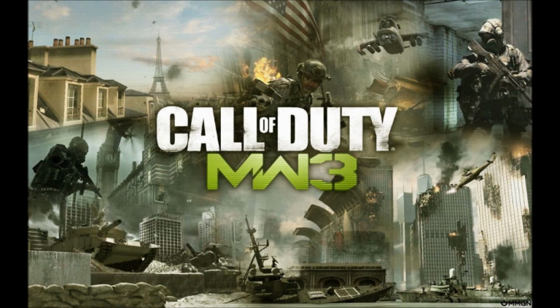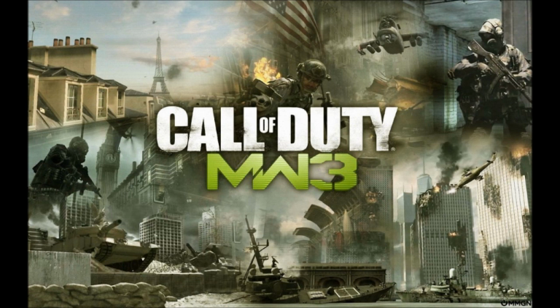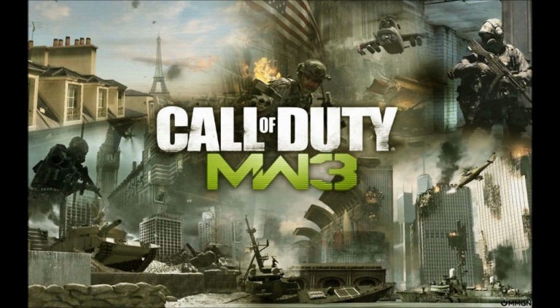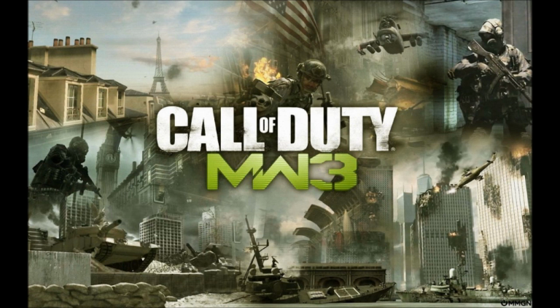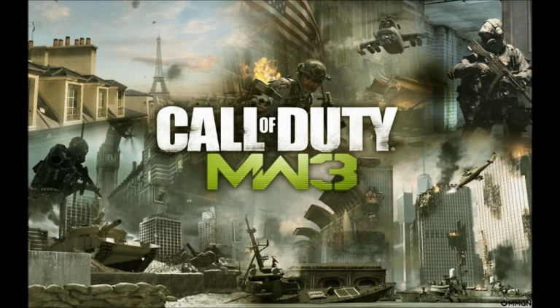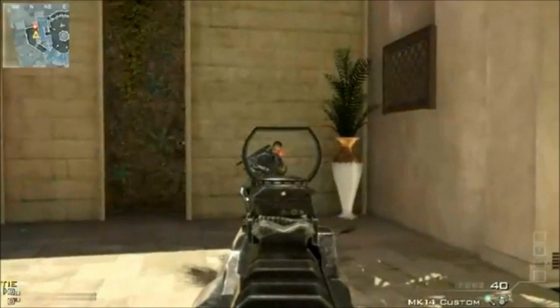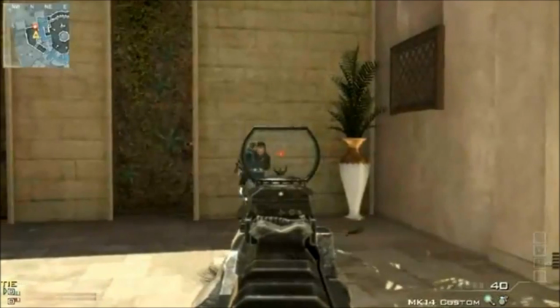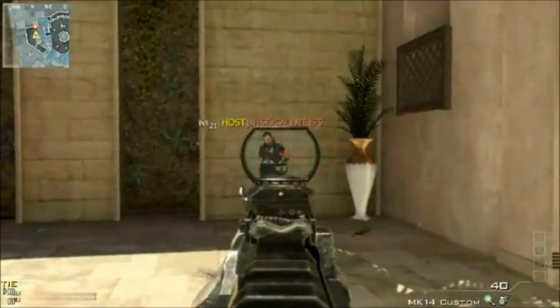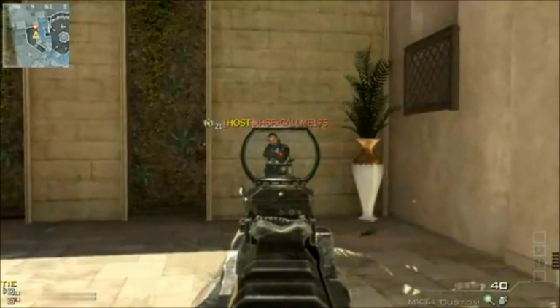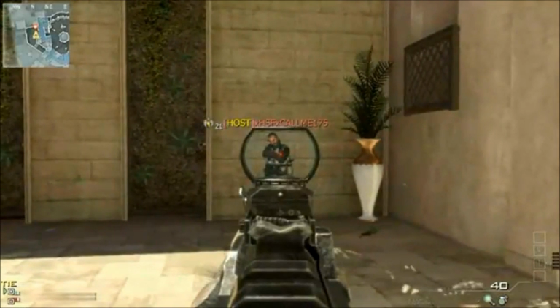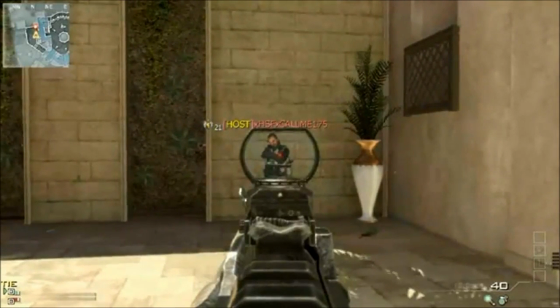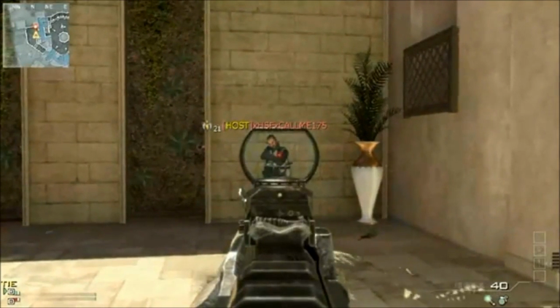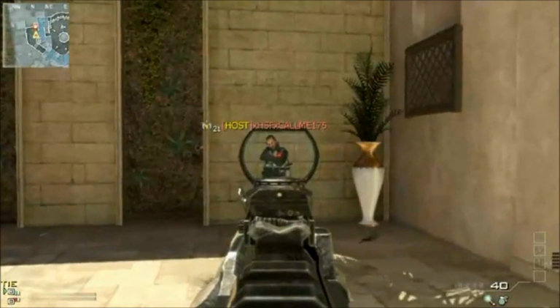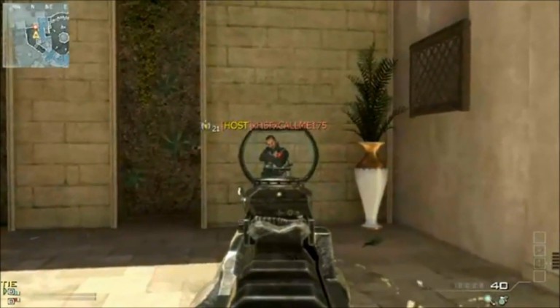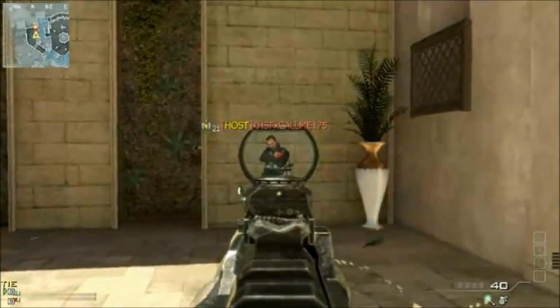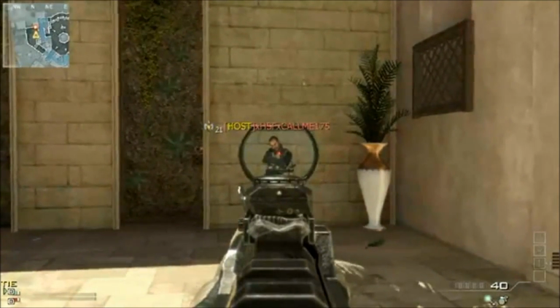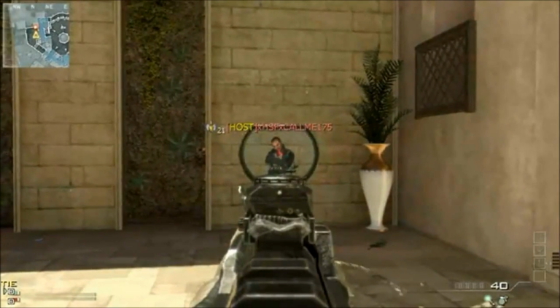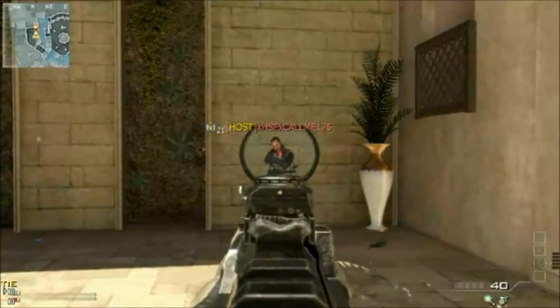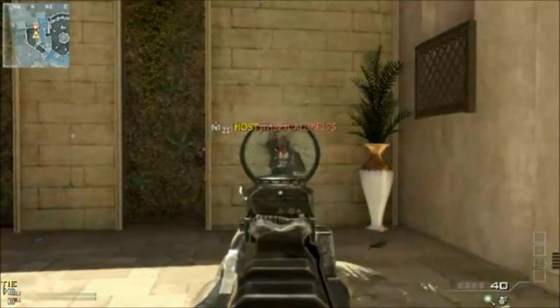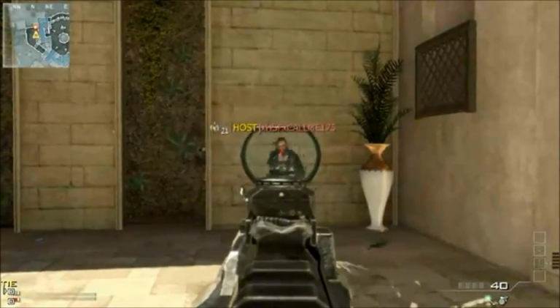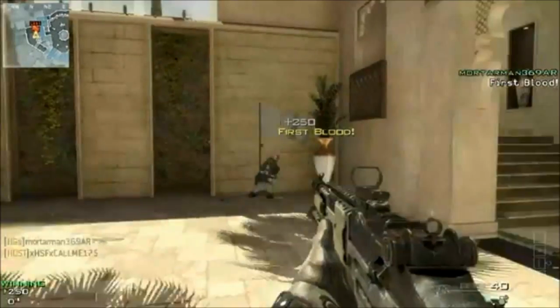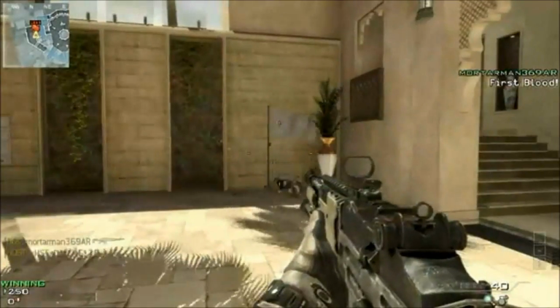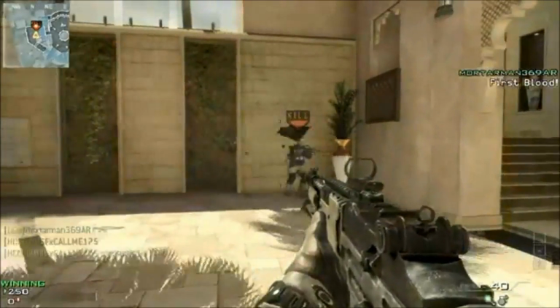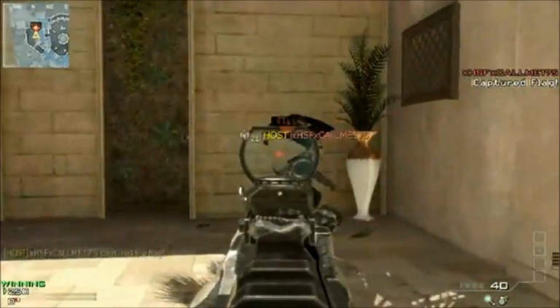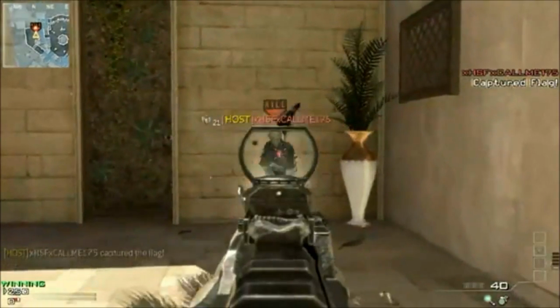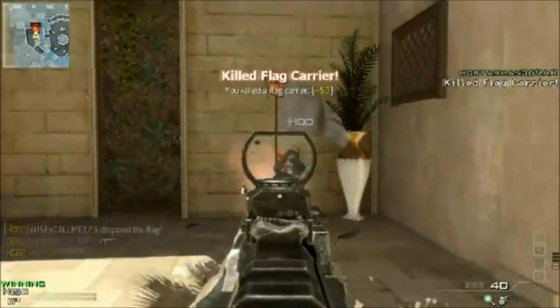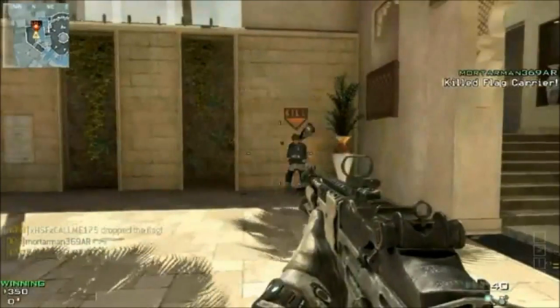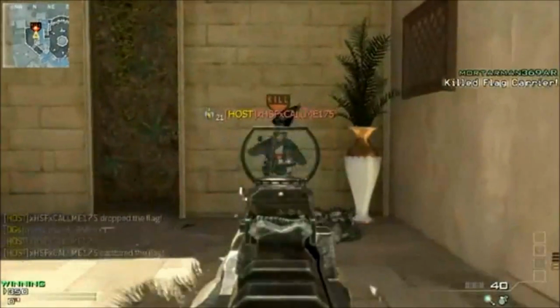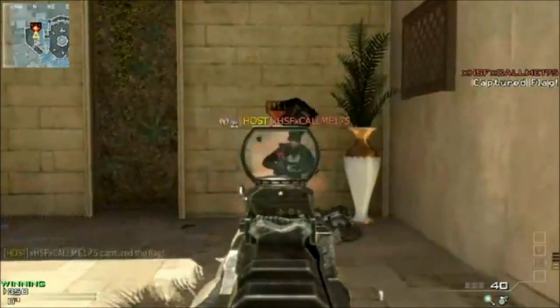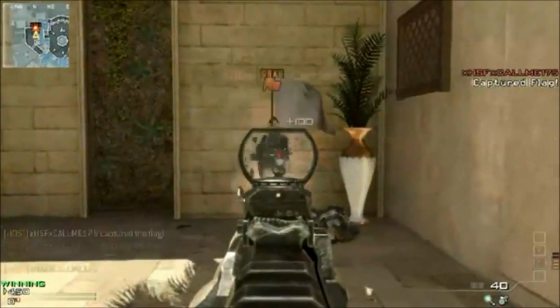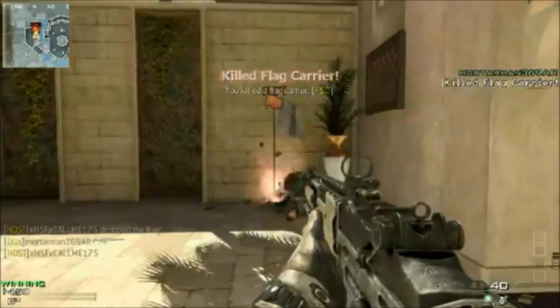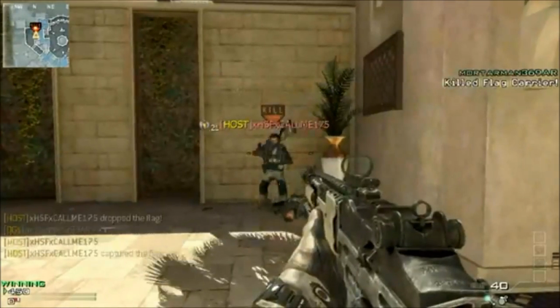Hey, what's going on guys, Mortar Man here. Today I'm bringing you an Osprey Gunner glitch on the new map Oasis in Team Defender mode. This is the easiest way to do this glitch.